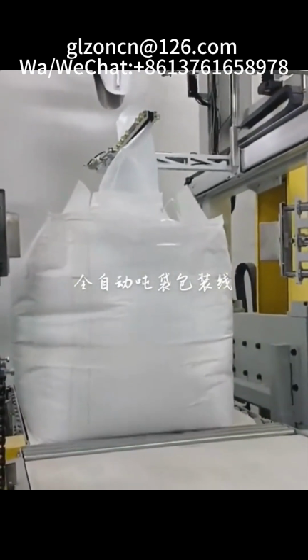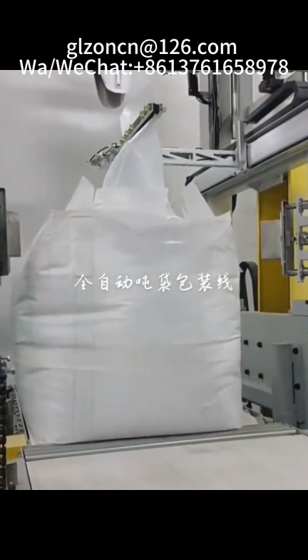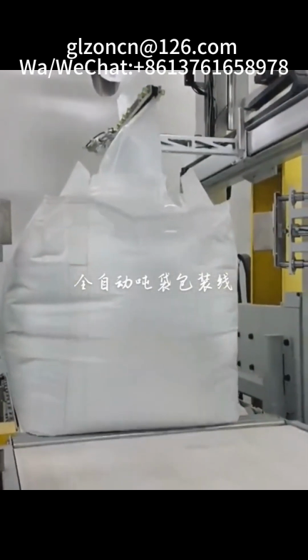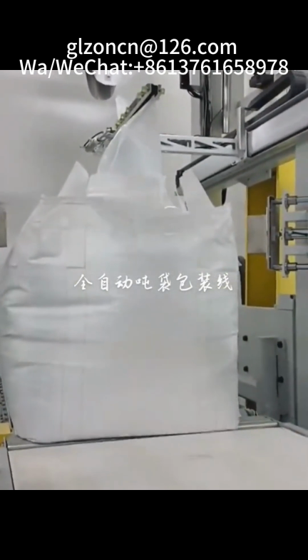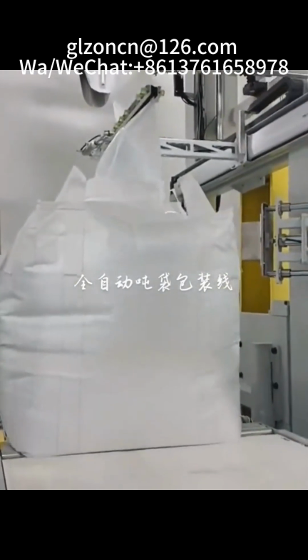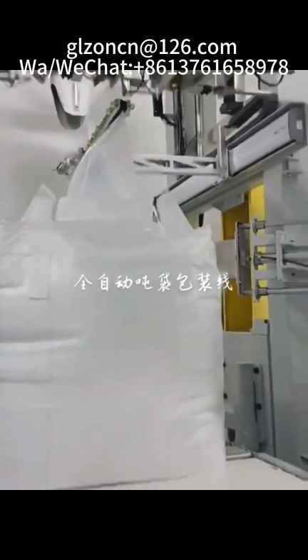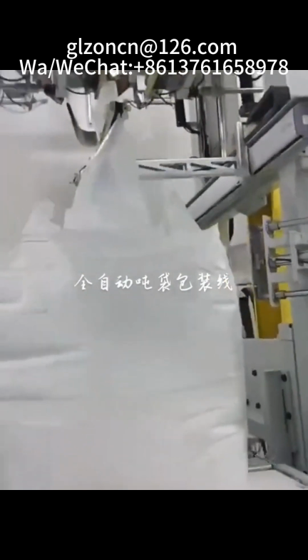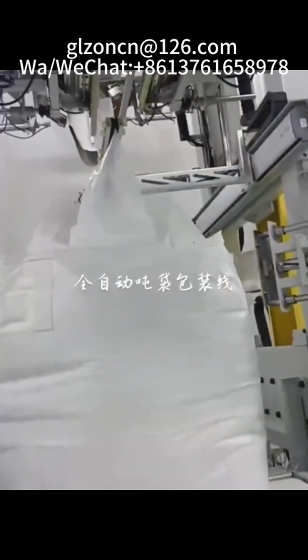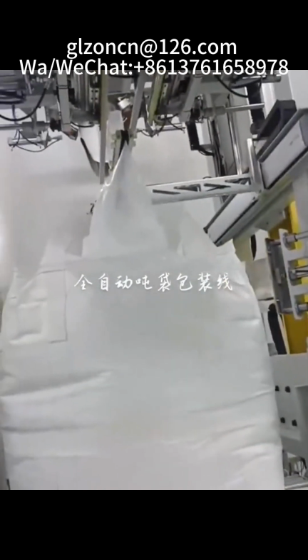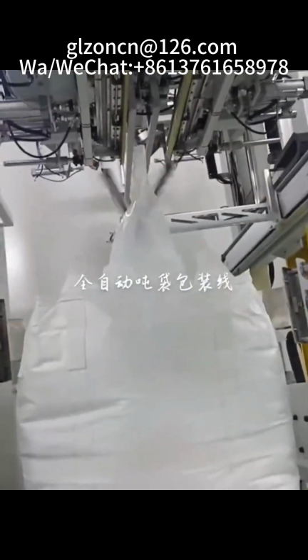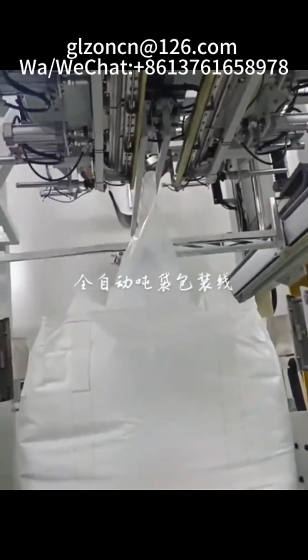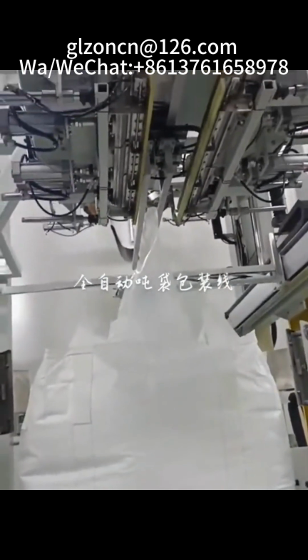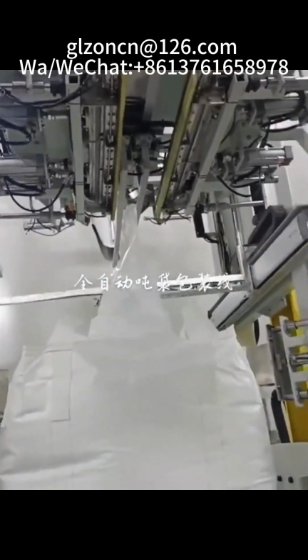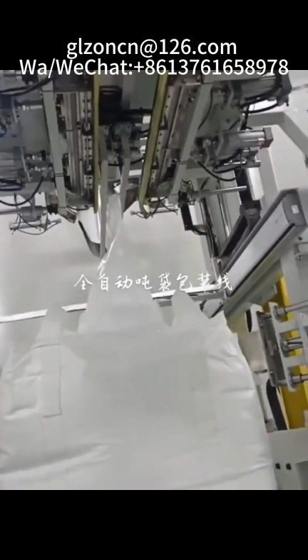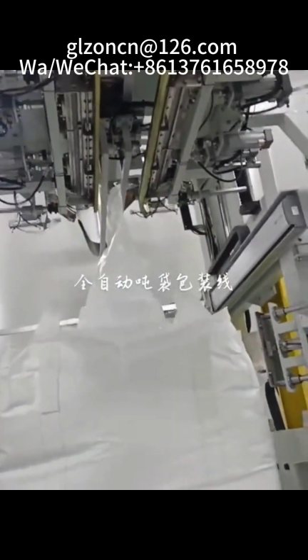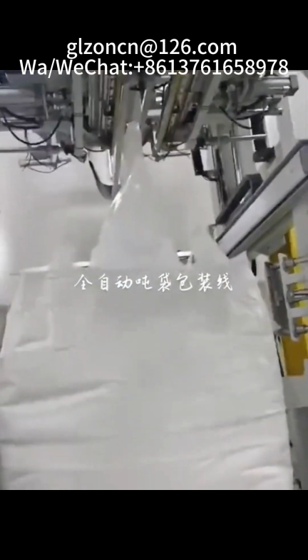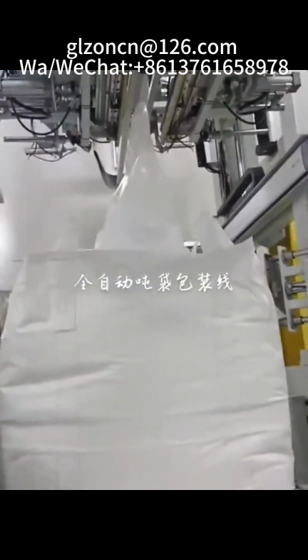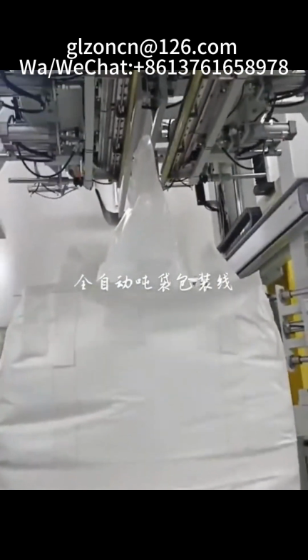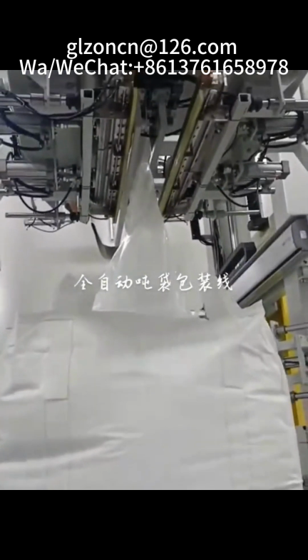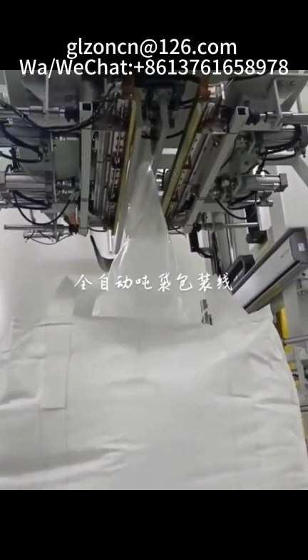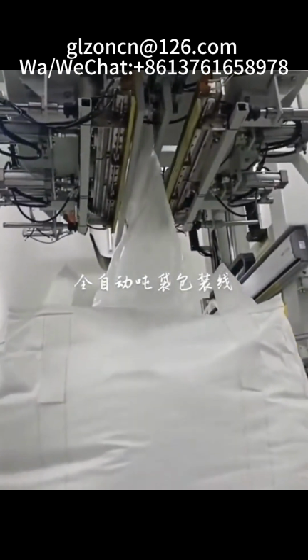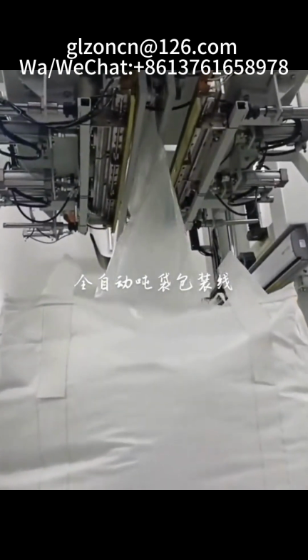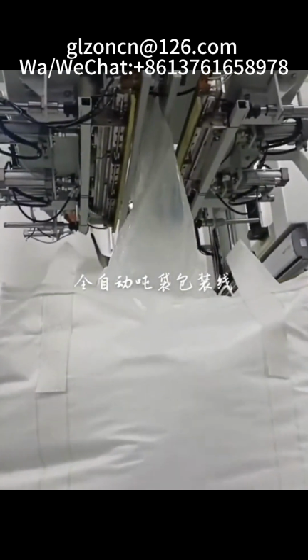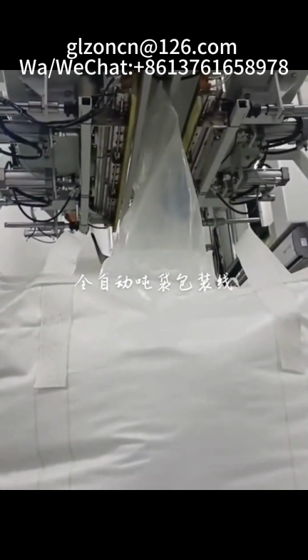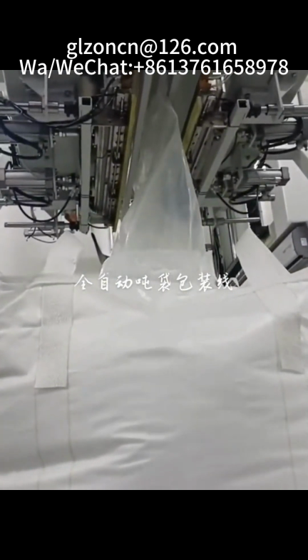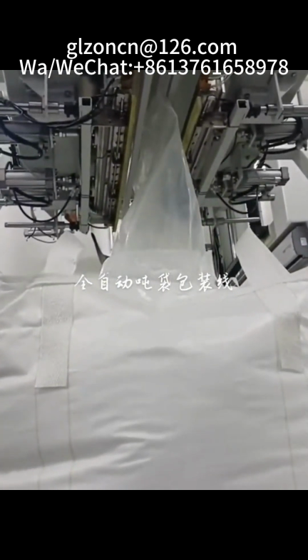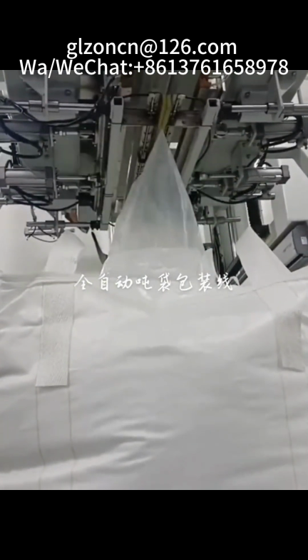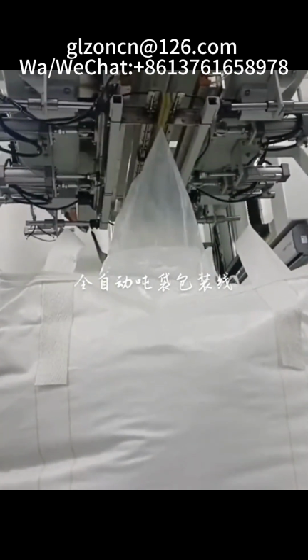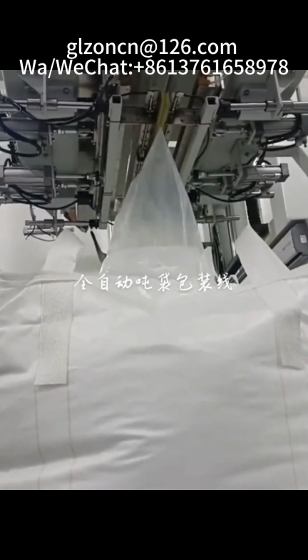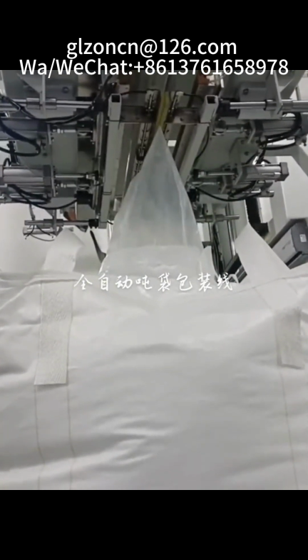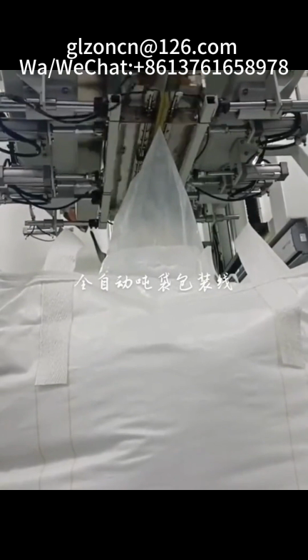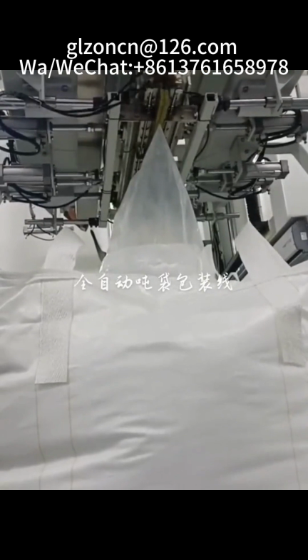It has a high degree of automation, high packaging accuracy, adjustable packaging speed, superior structure, and a unique hydraulic lifting system that makes it particularly easy to handle ton bag packaging and very convenient for the subsequent process.